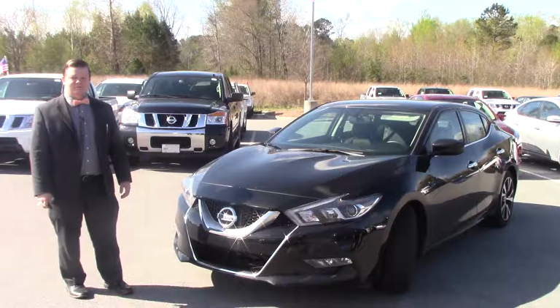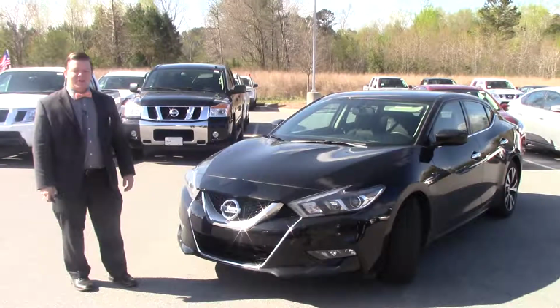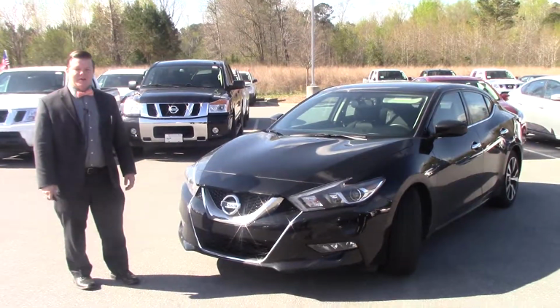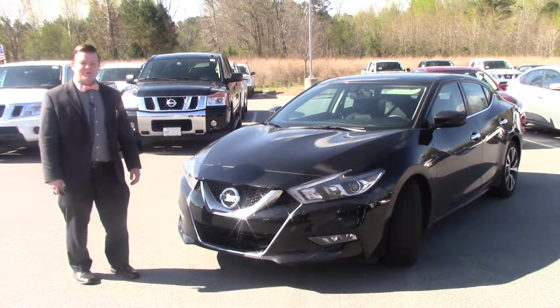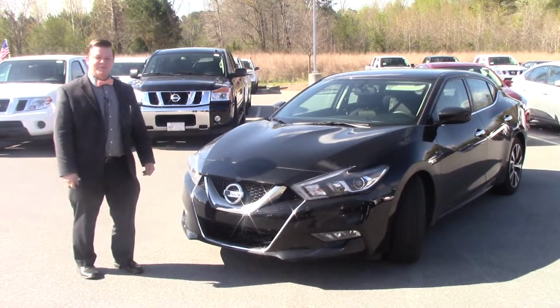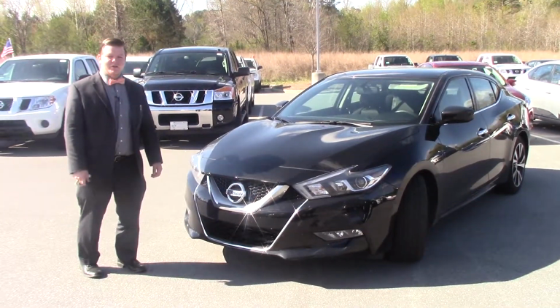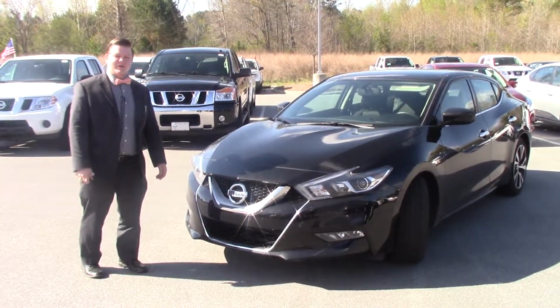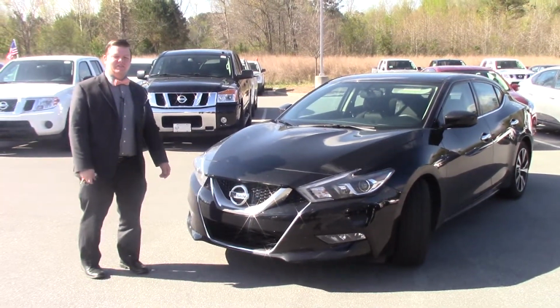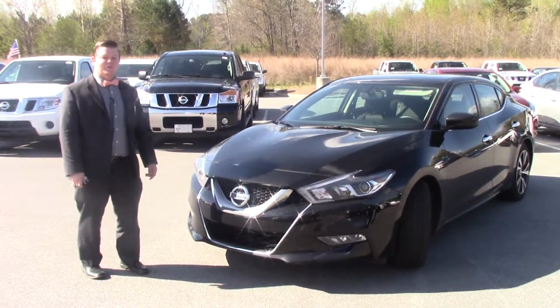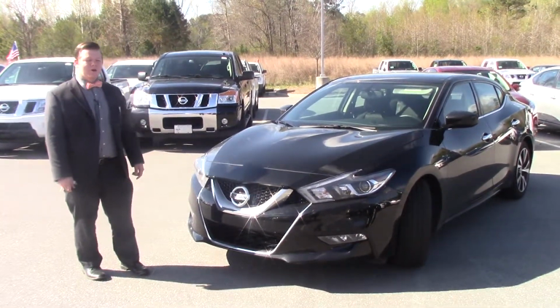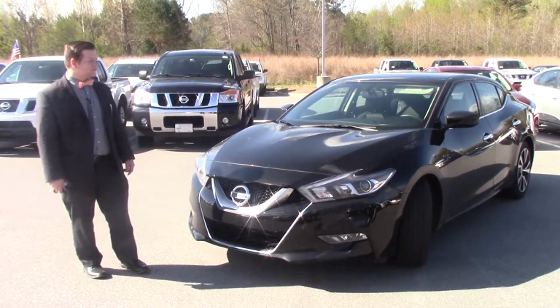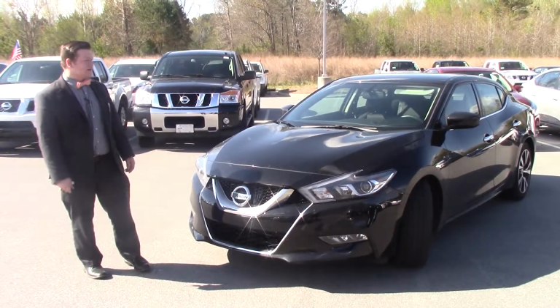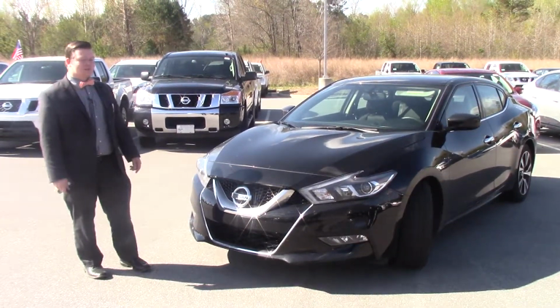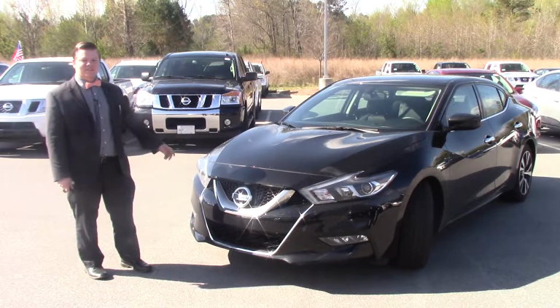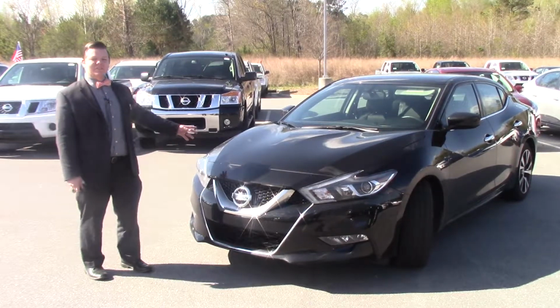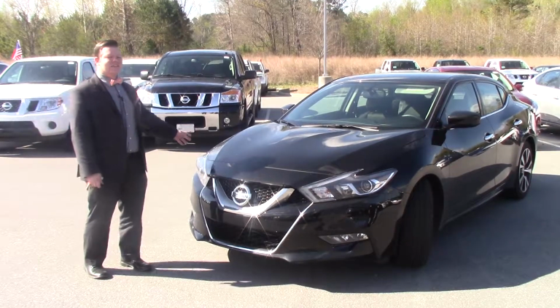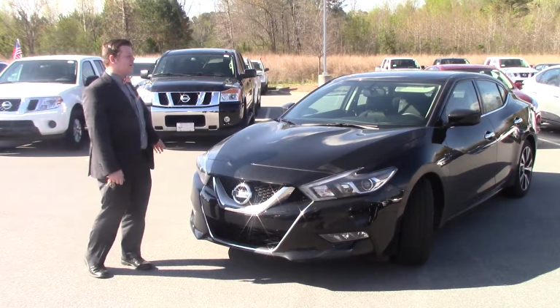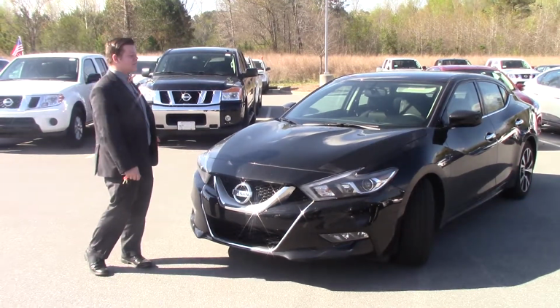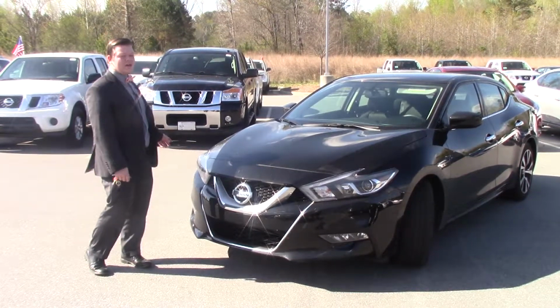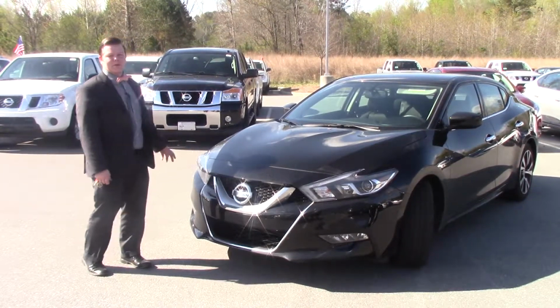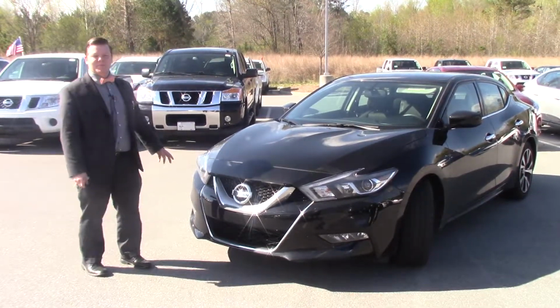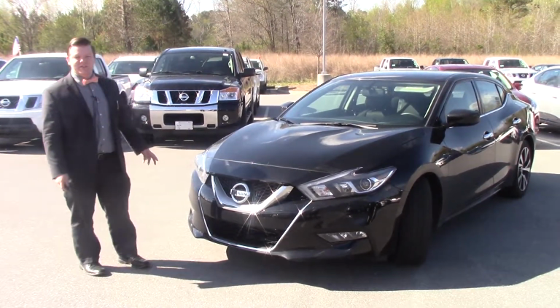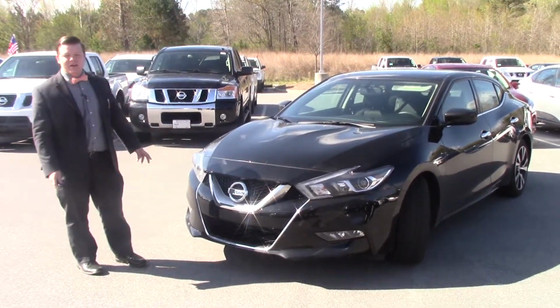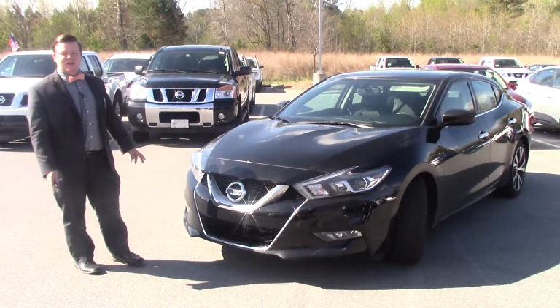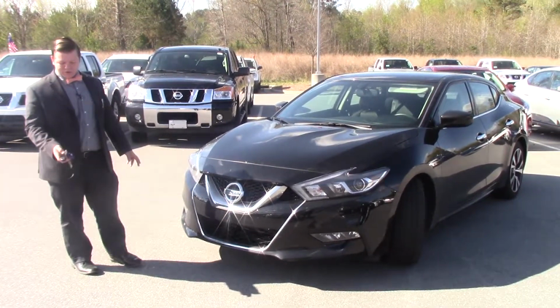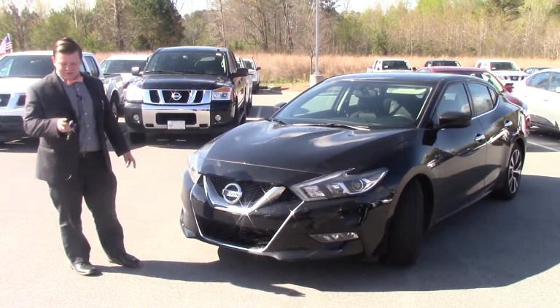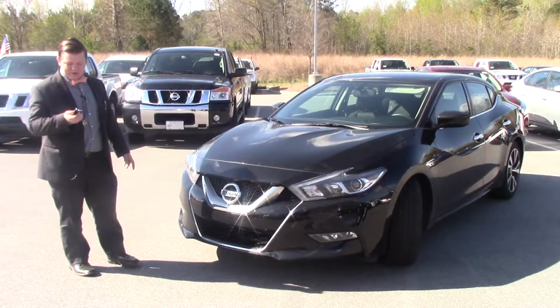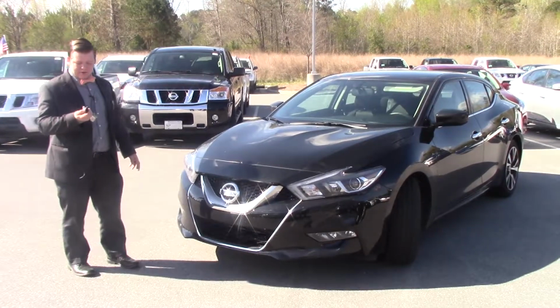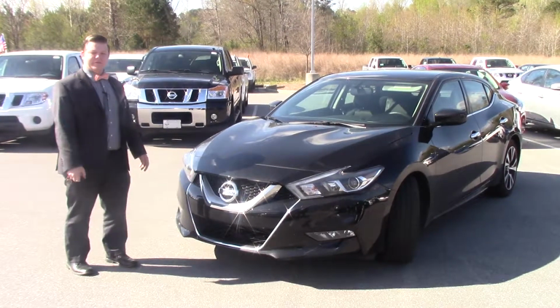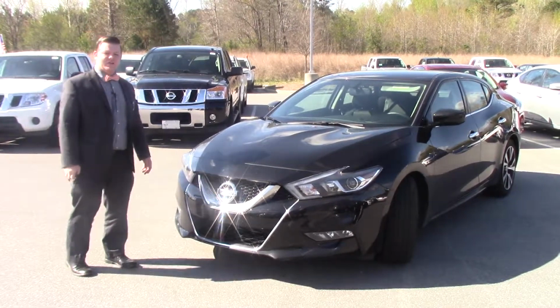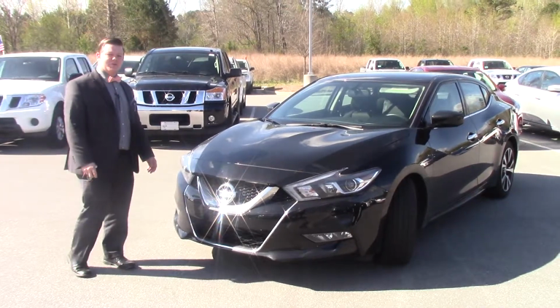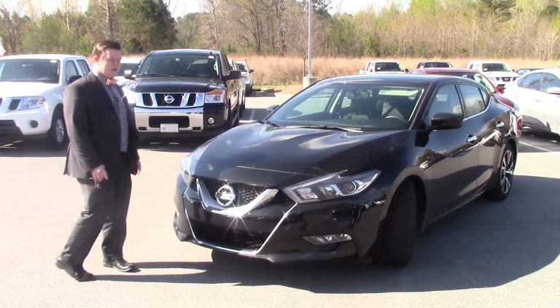Hey, my name is Cameron. We're here at Nissan of Roanoke Rapids talking about a 2017 Nissan Maxima Platinum Edition. Stock number is NP3509.